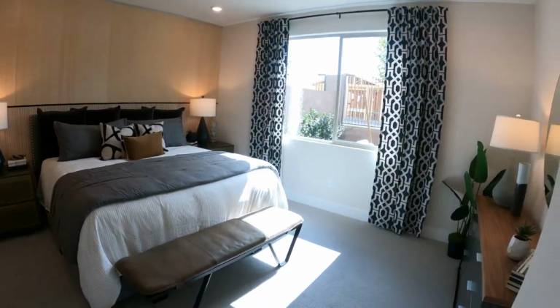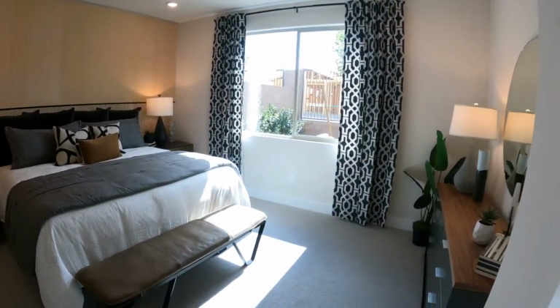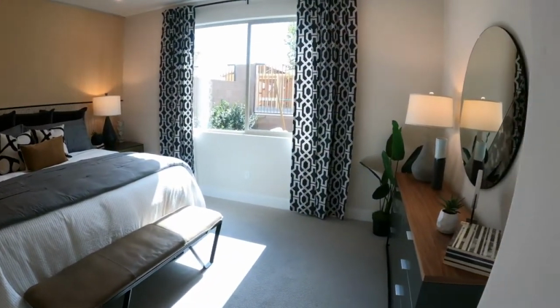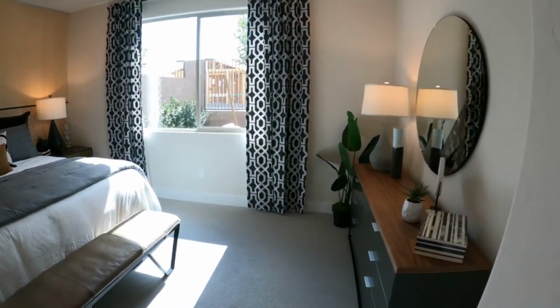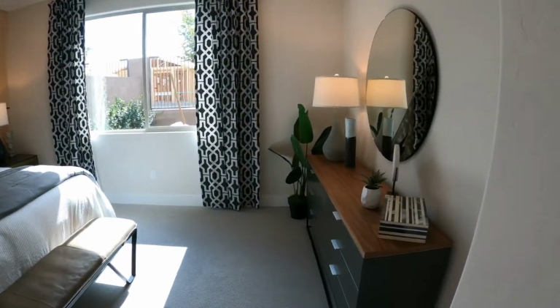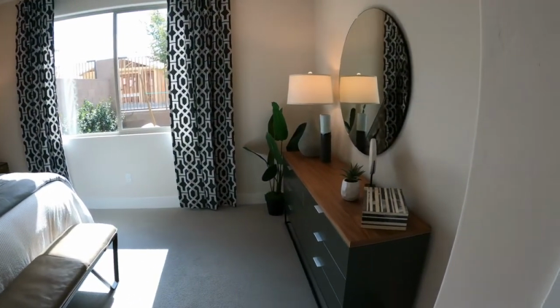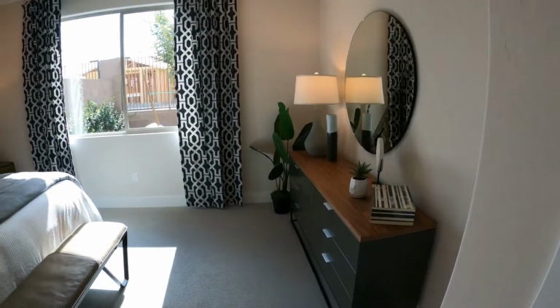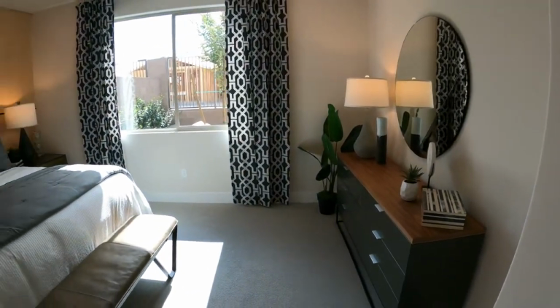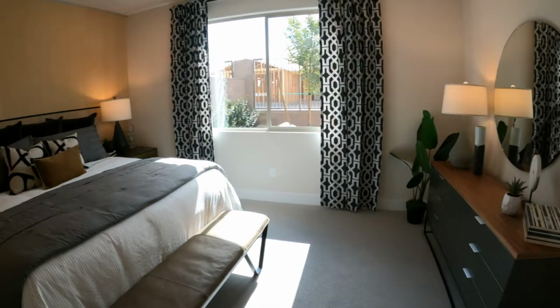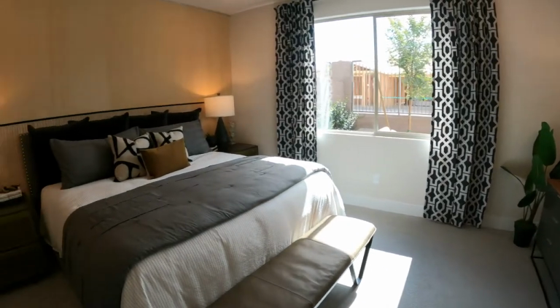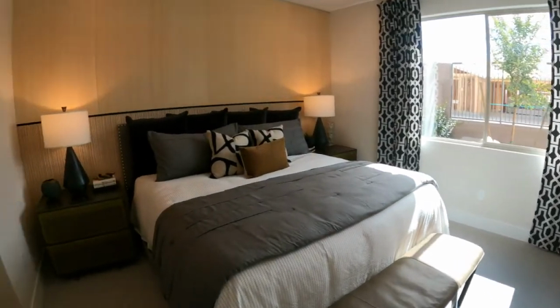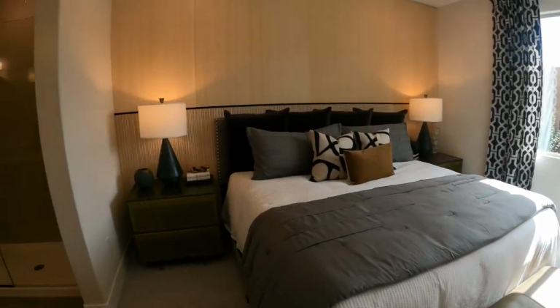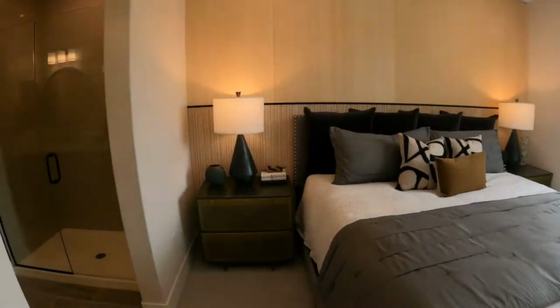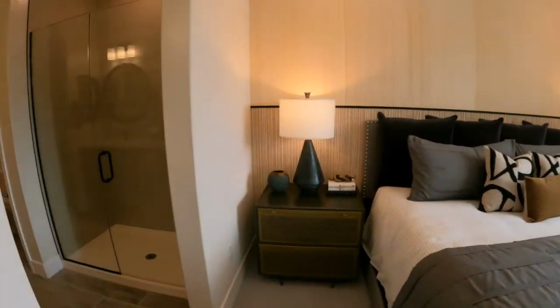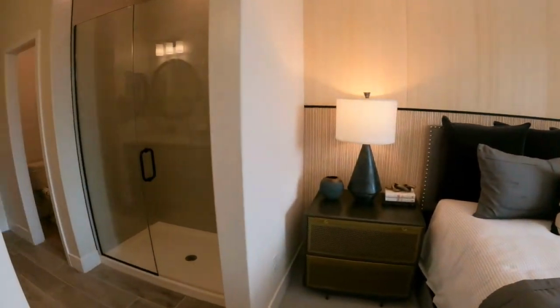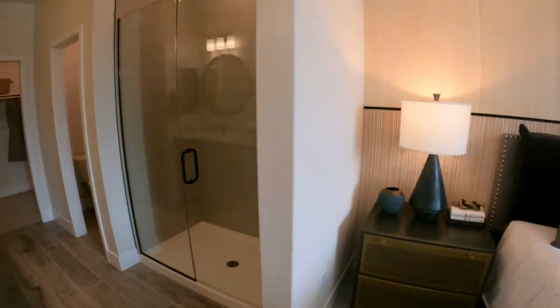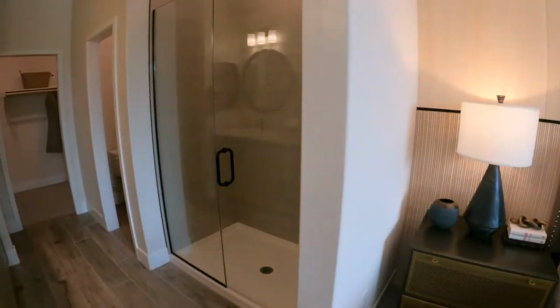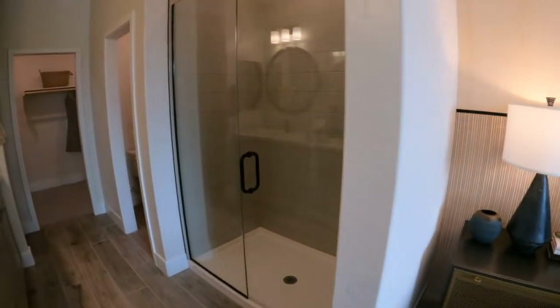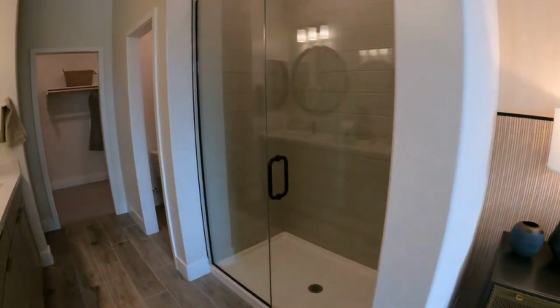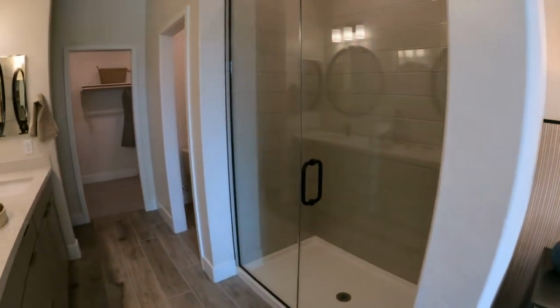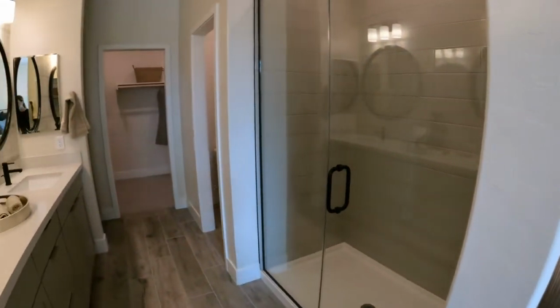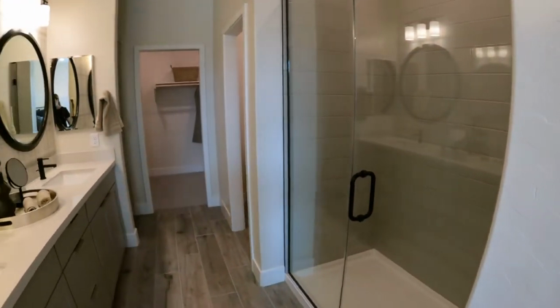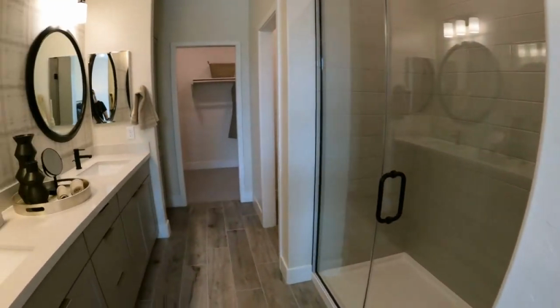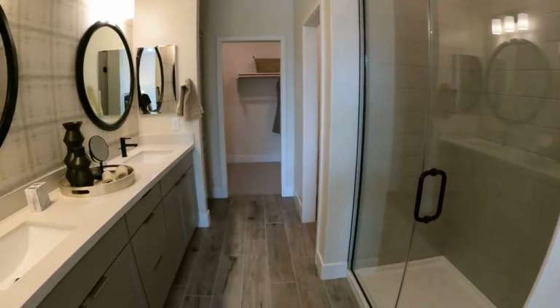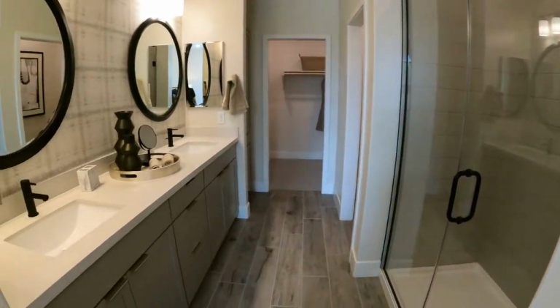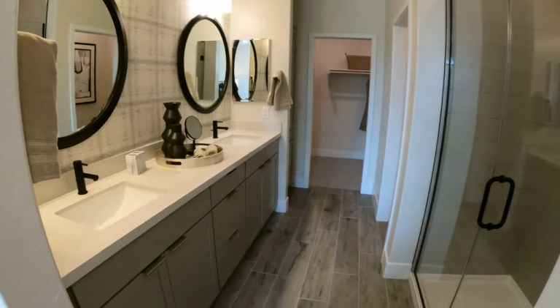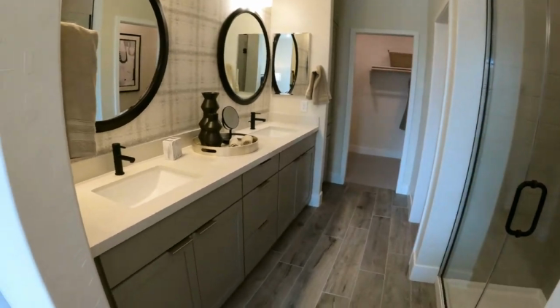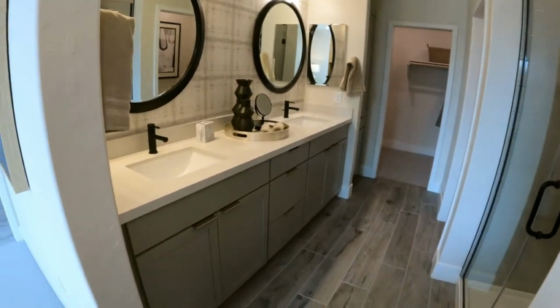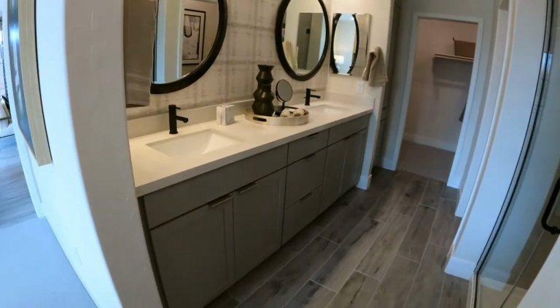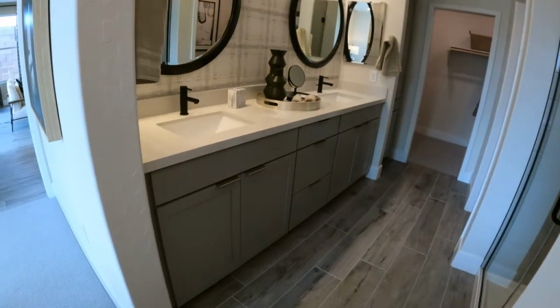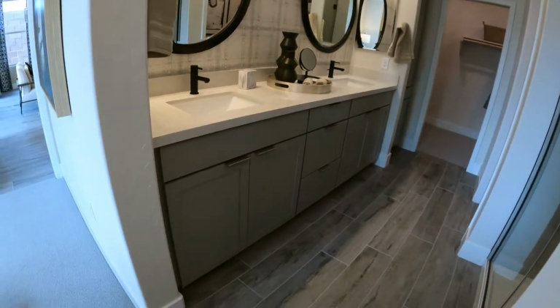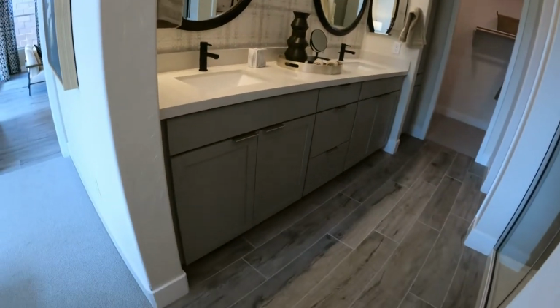It's a good size primary bedroom and still a good size master bath.